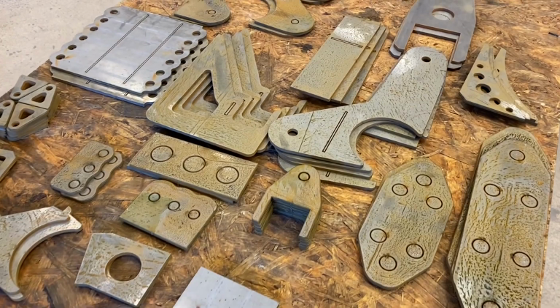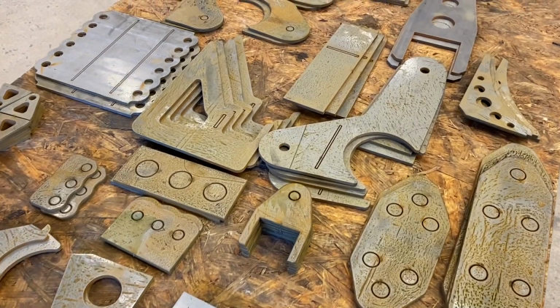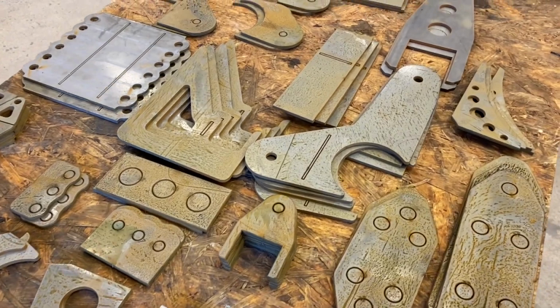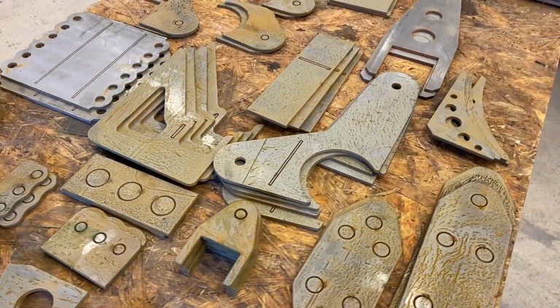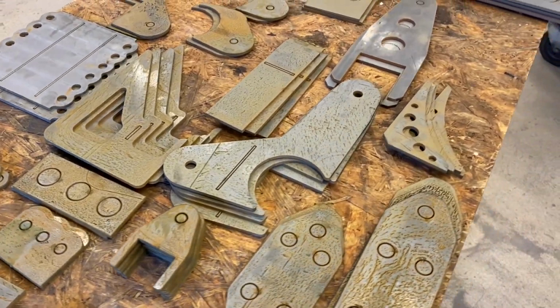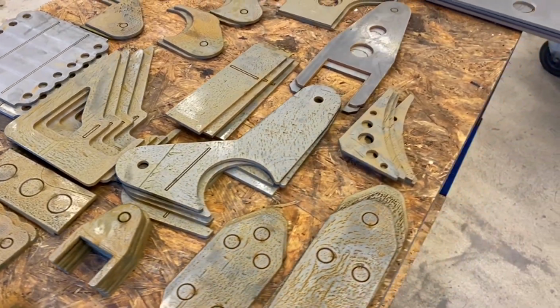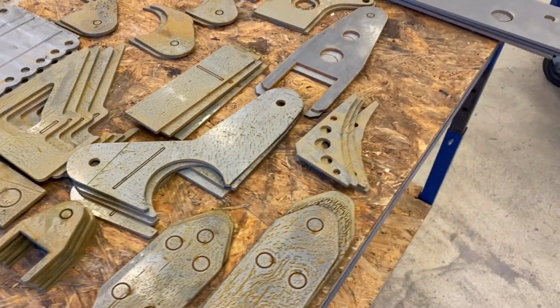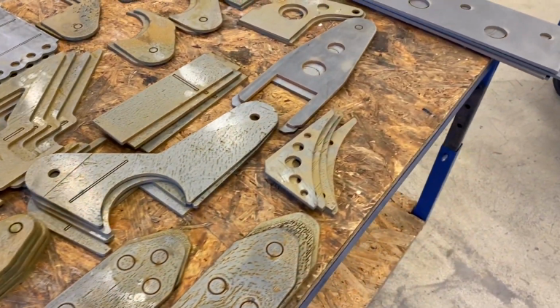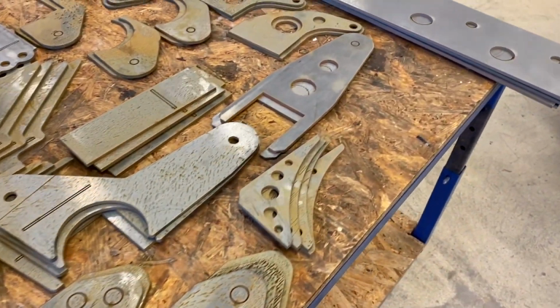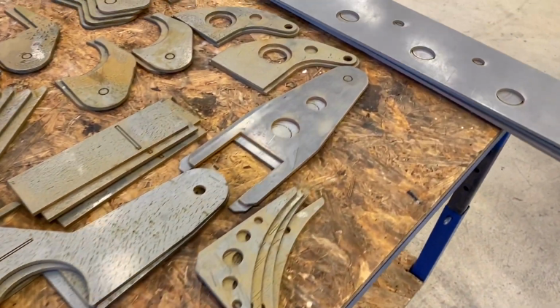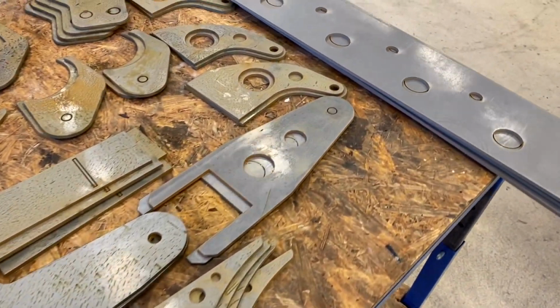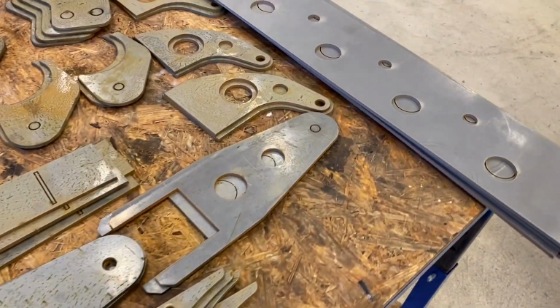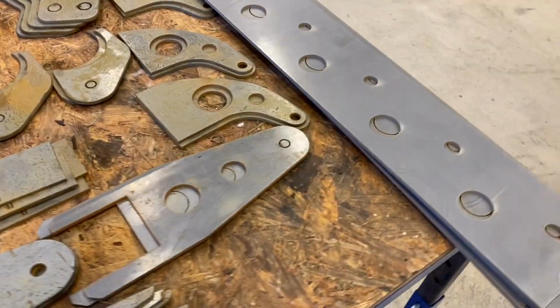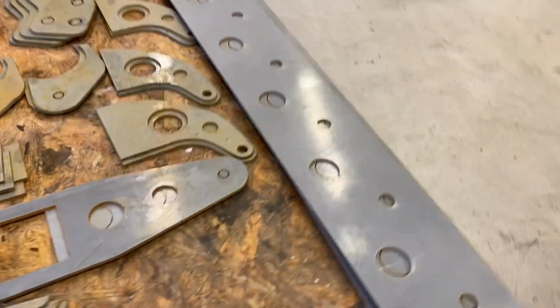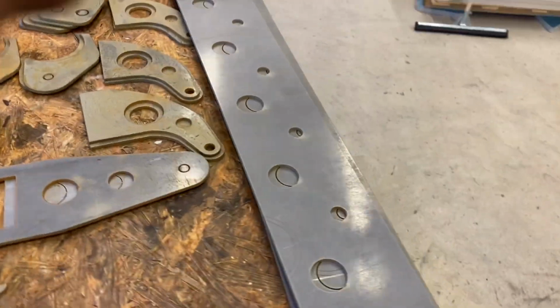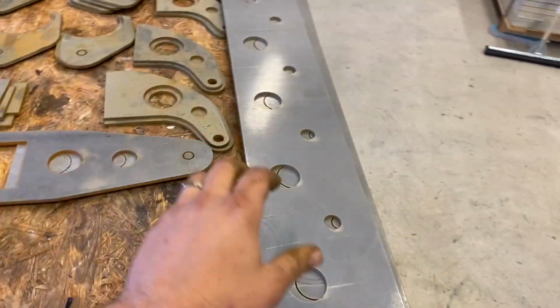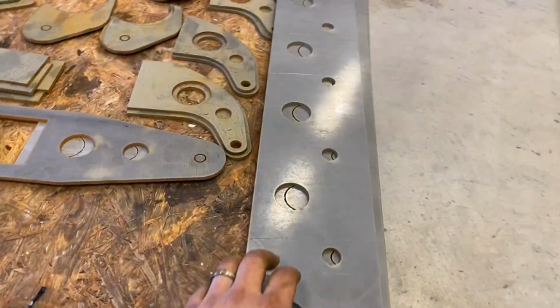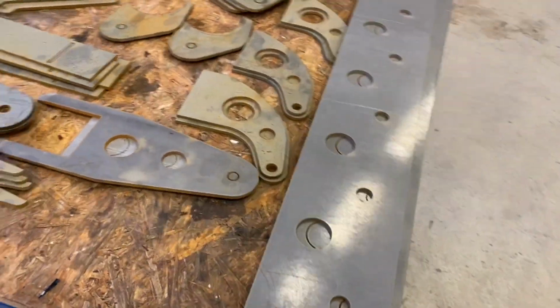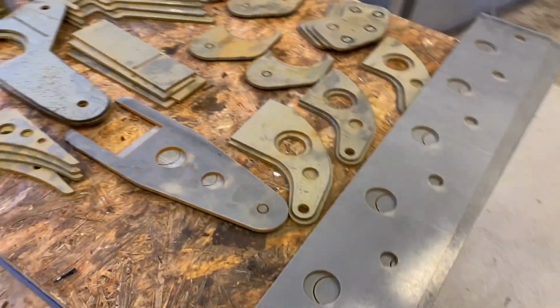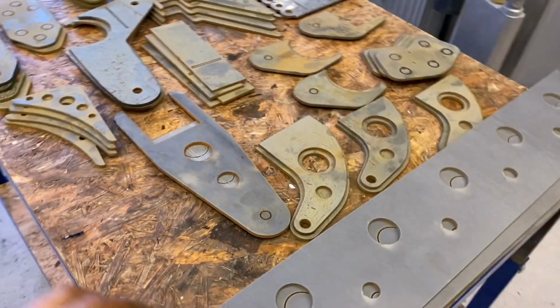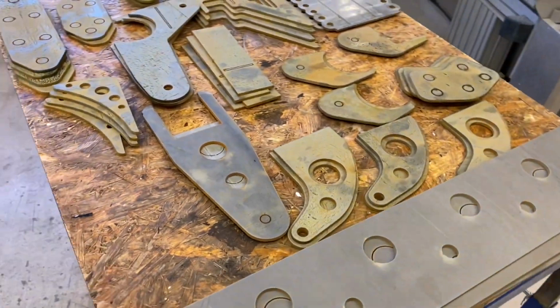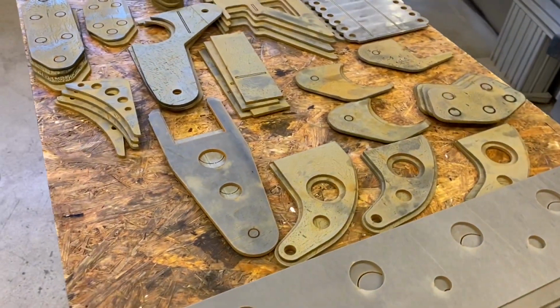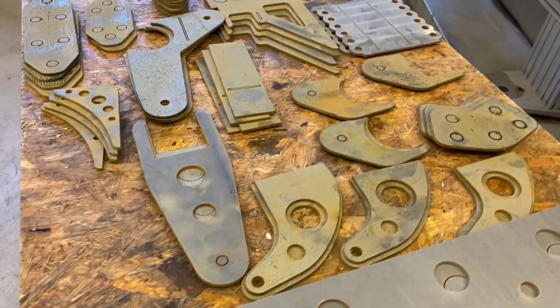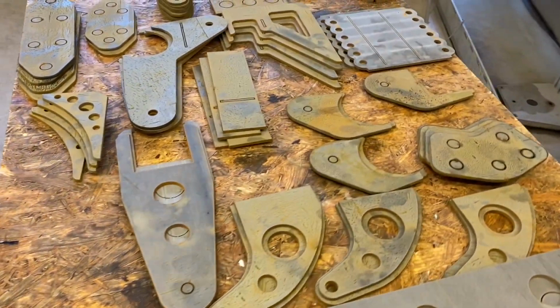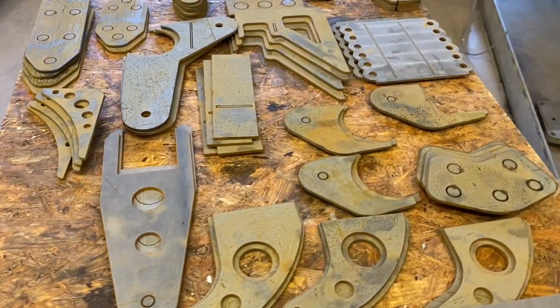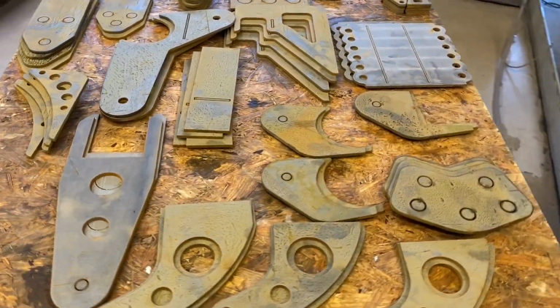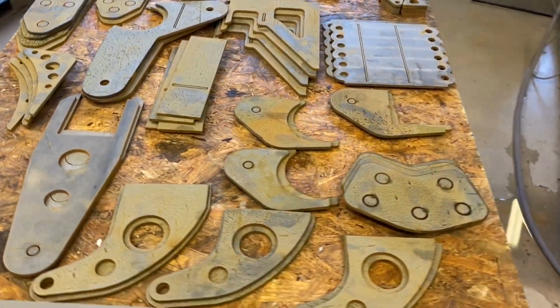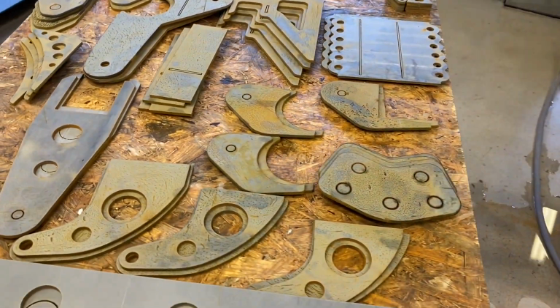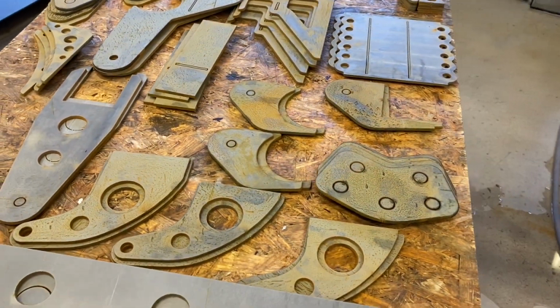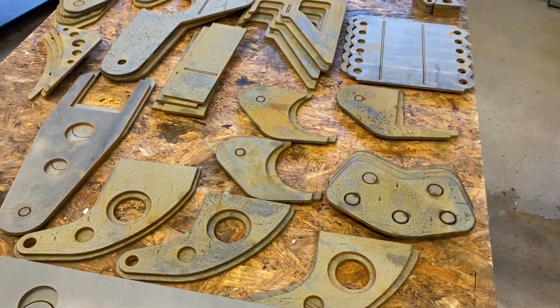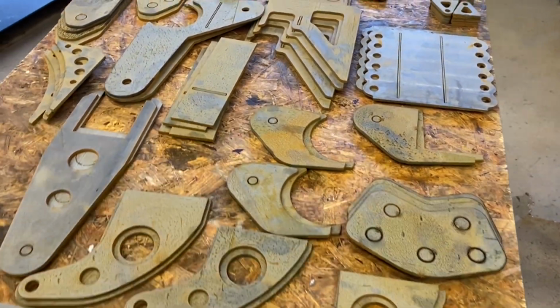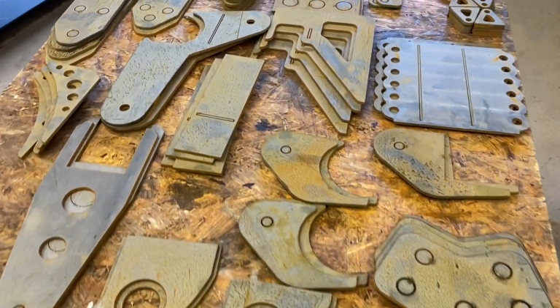The puzzle is ready for the Jeep — many parts, so hopefully I remember how we are going to assemble everything.